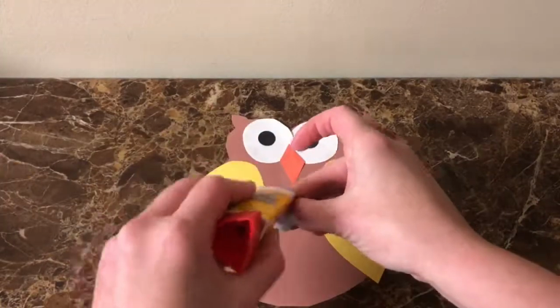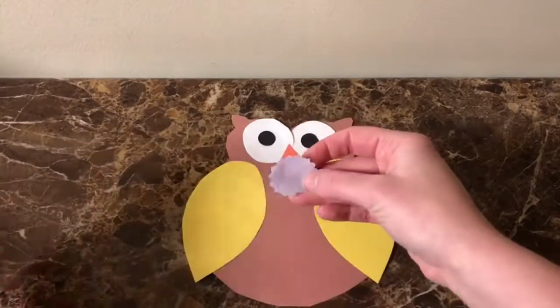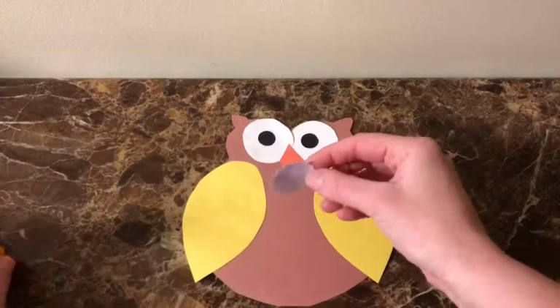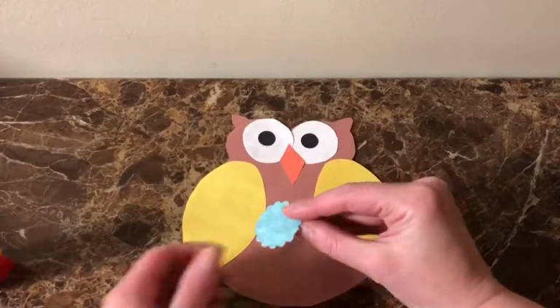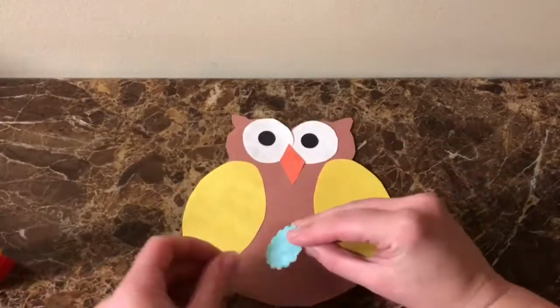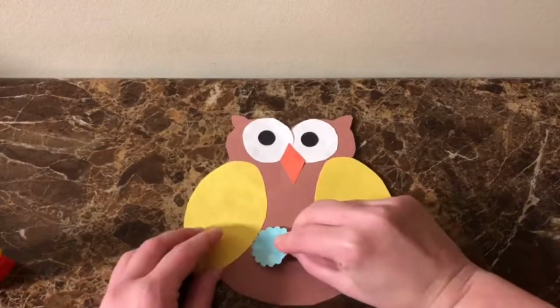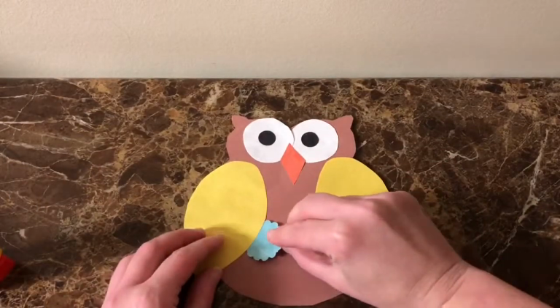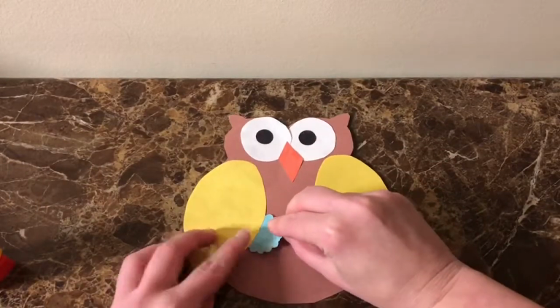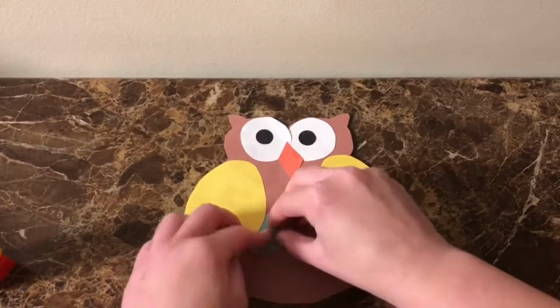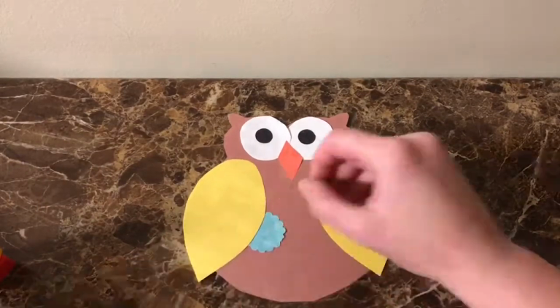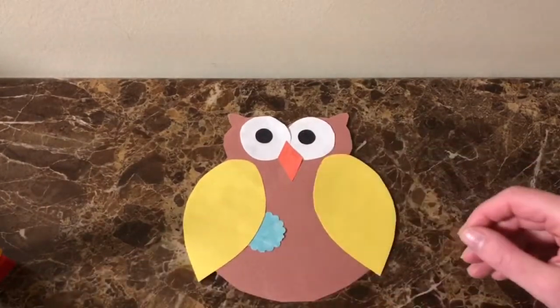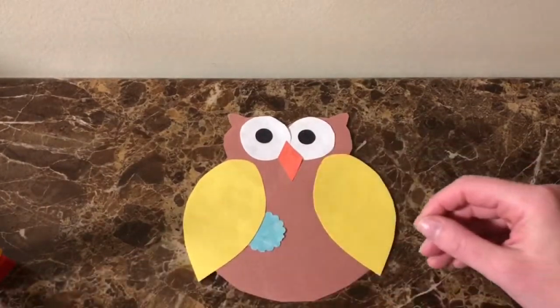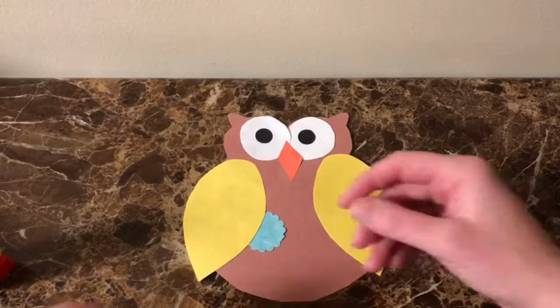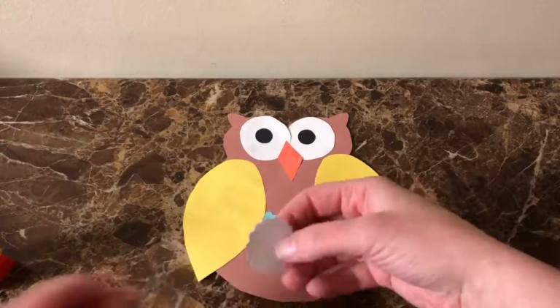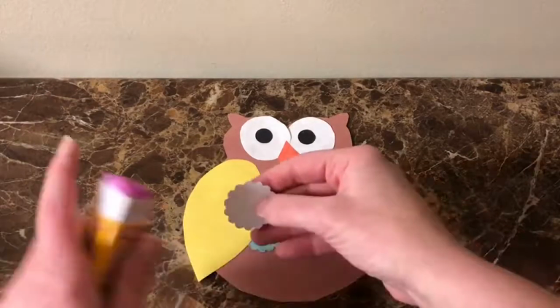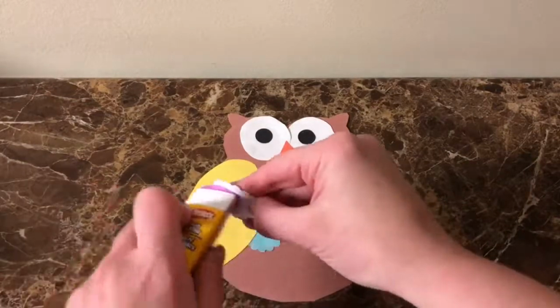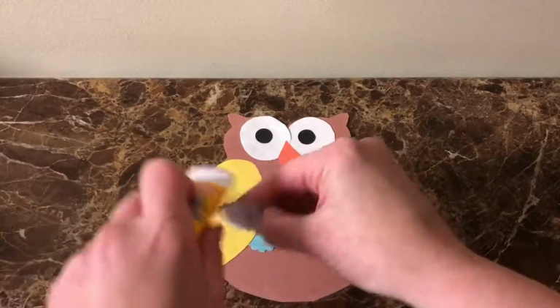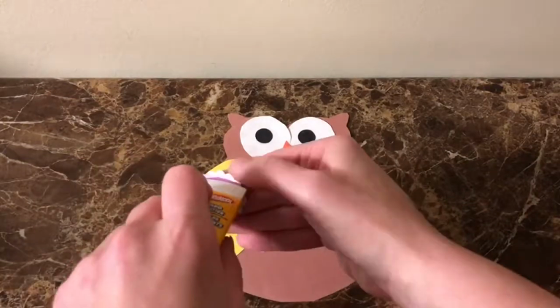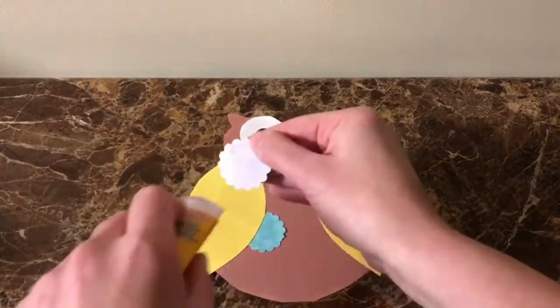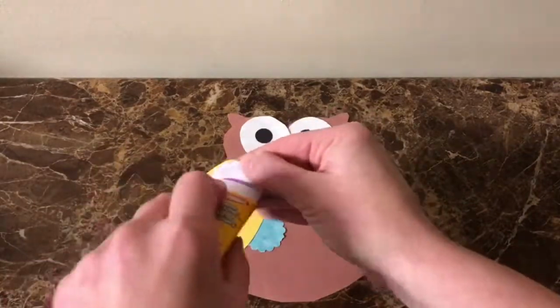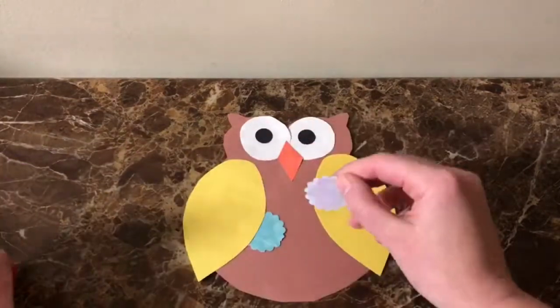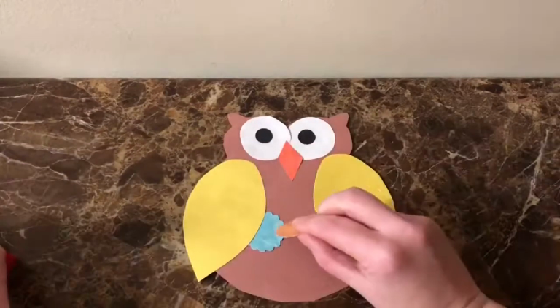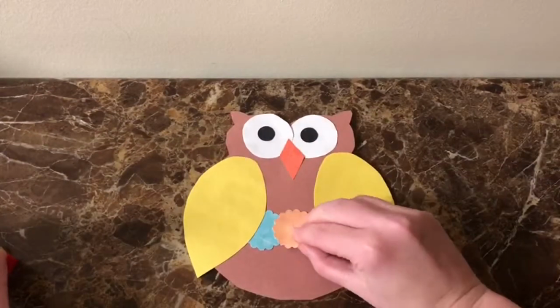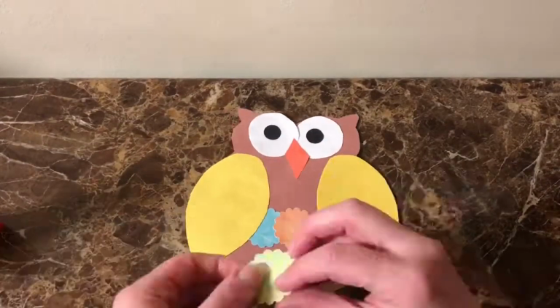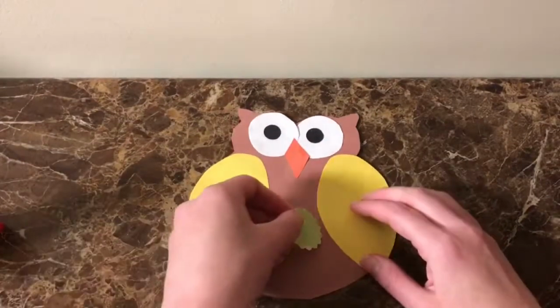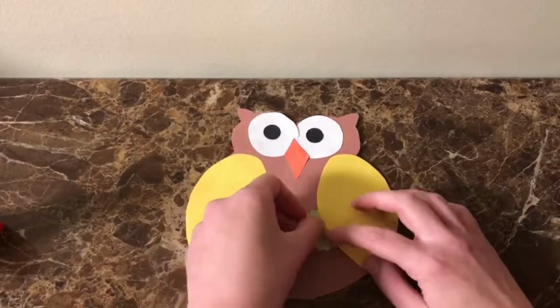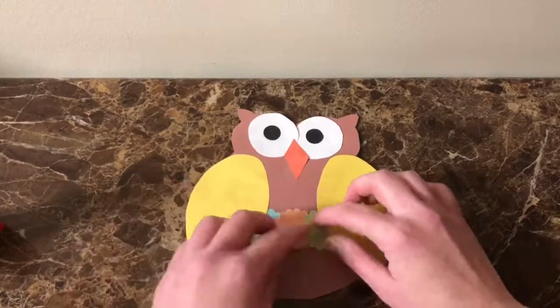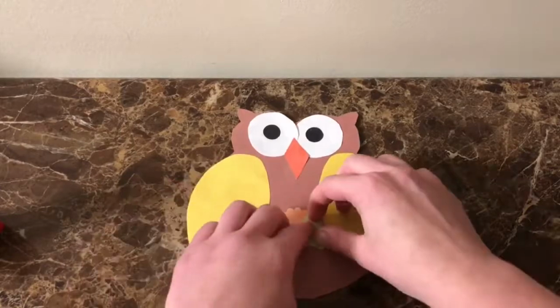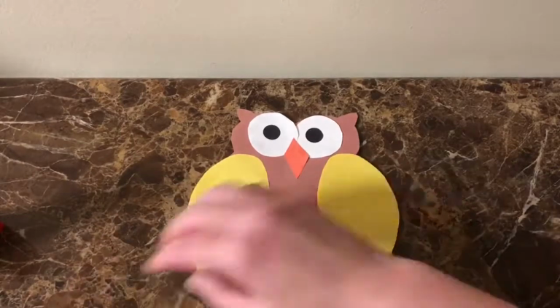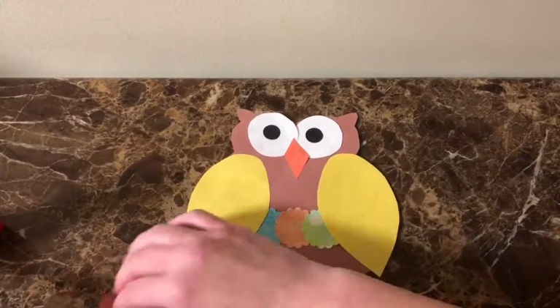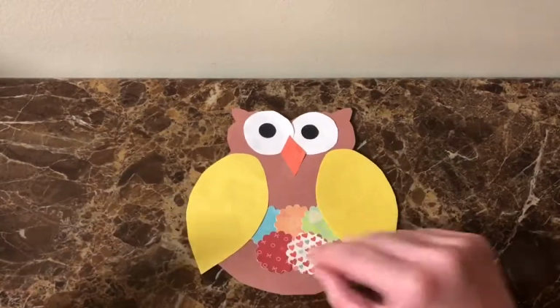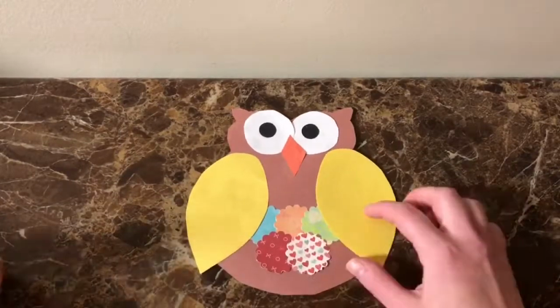Now here's where you can add the scrapbook paper and any other embellishments like pom-poms or feathers, or you can simply draw it on. I just took a brown crayon and added some lines to the wings.